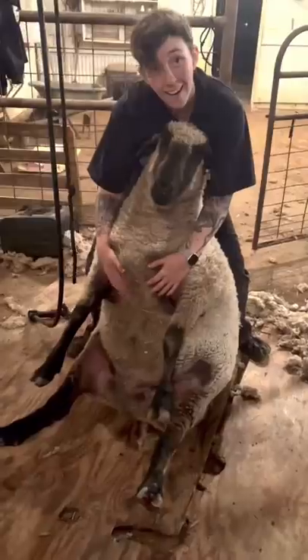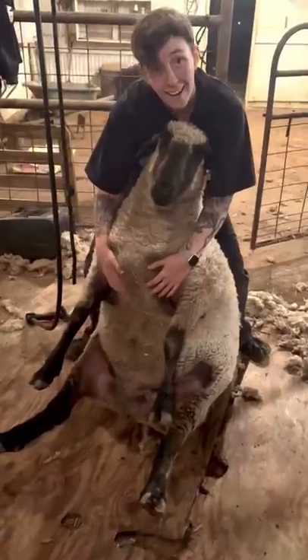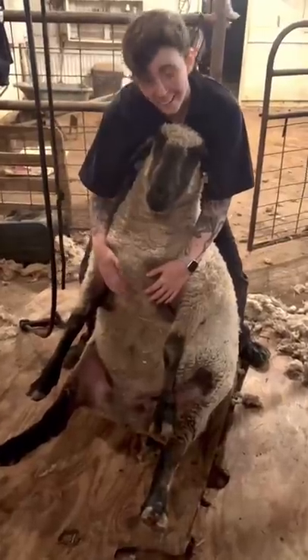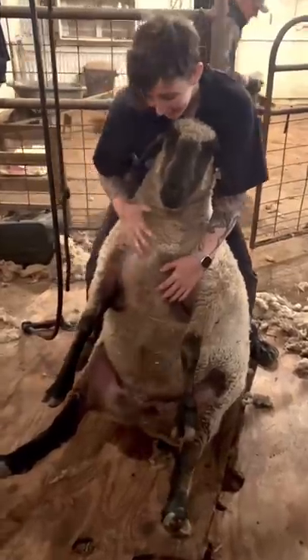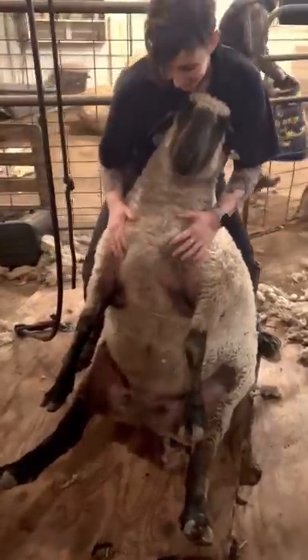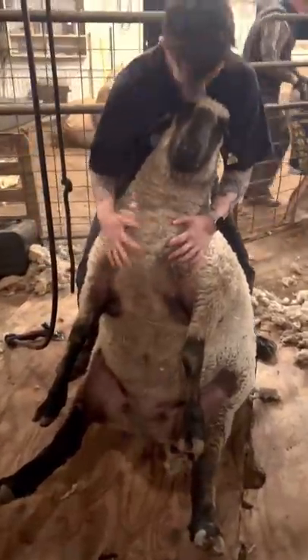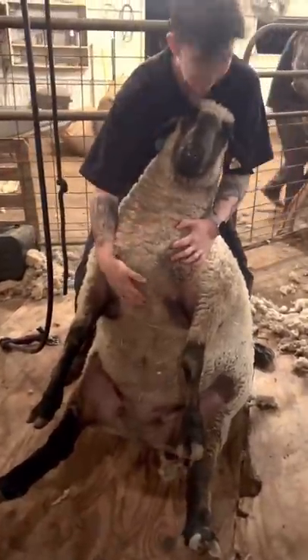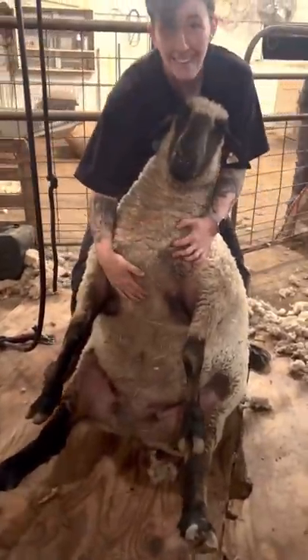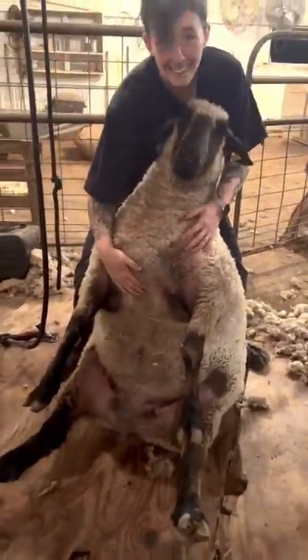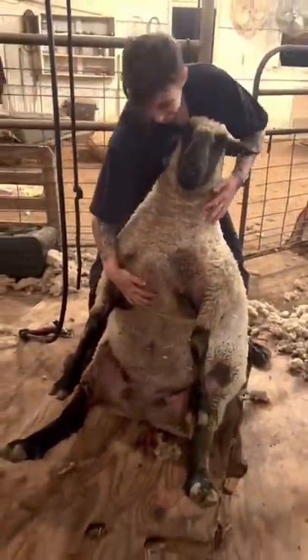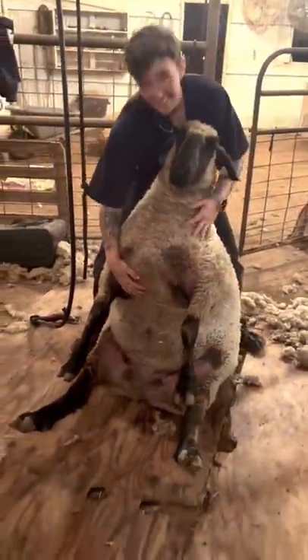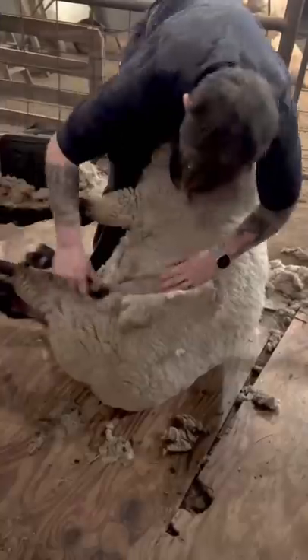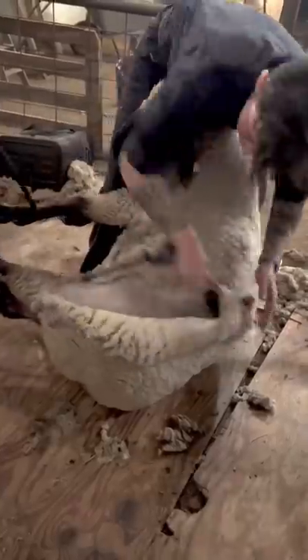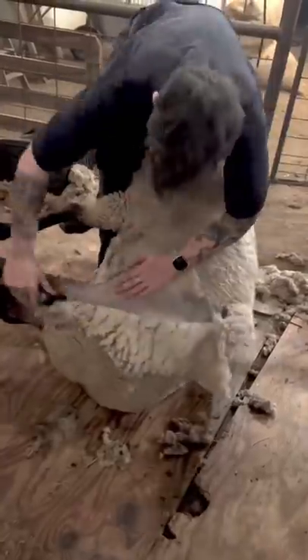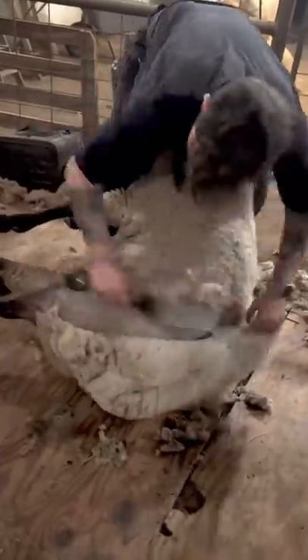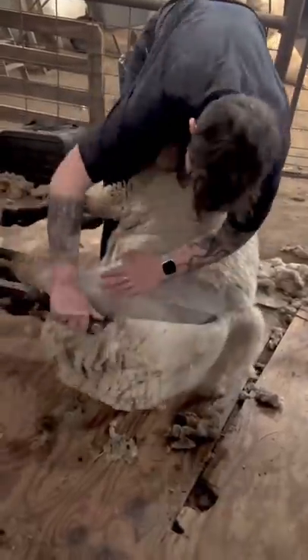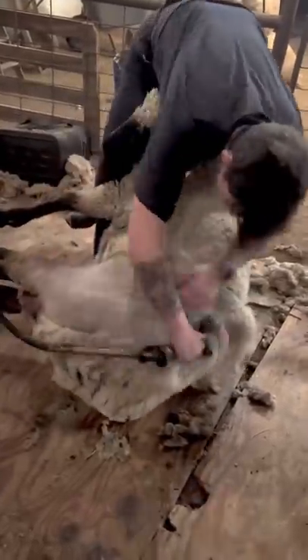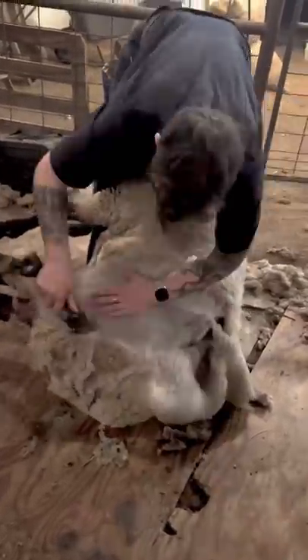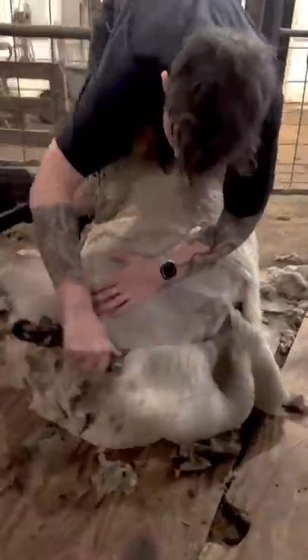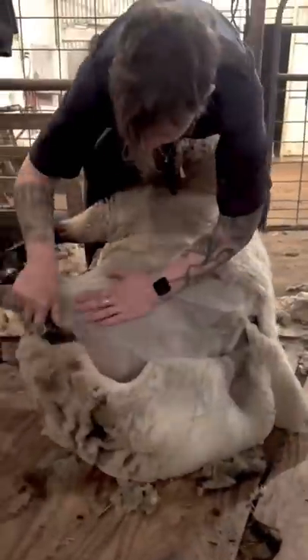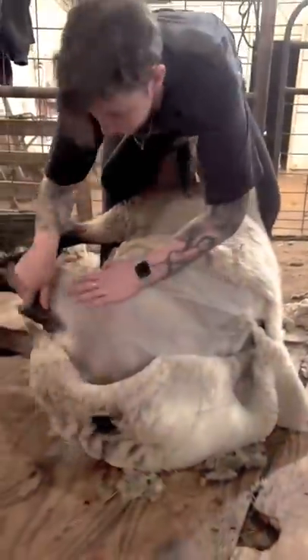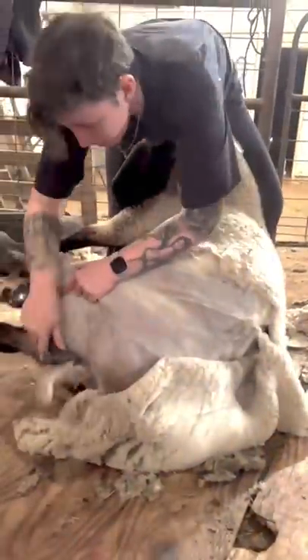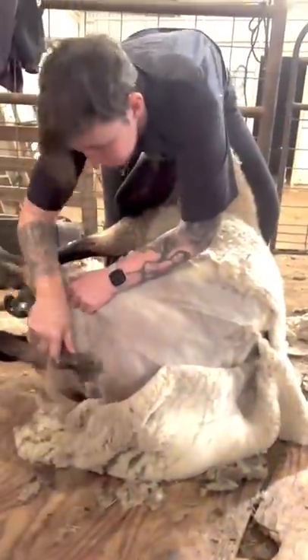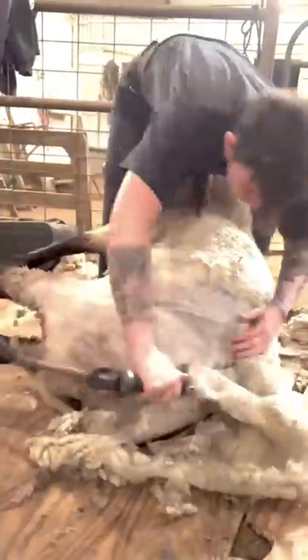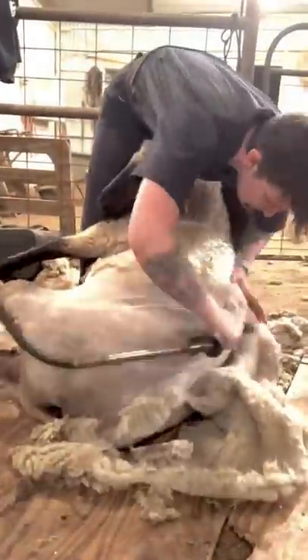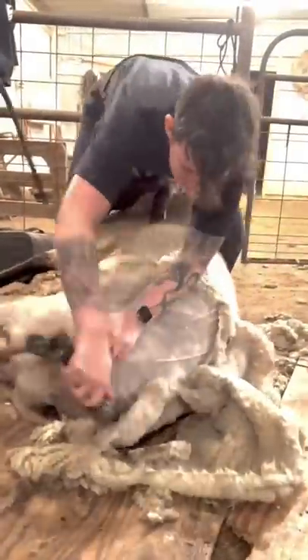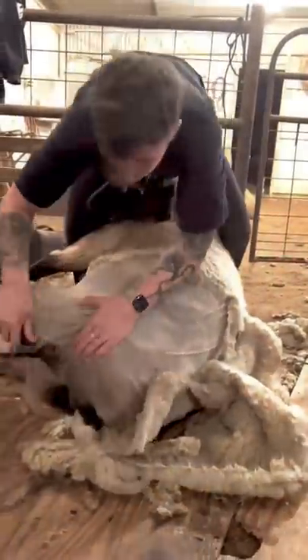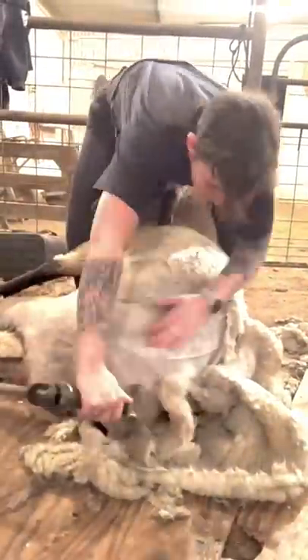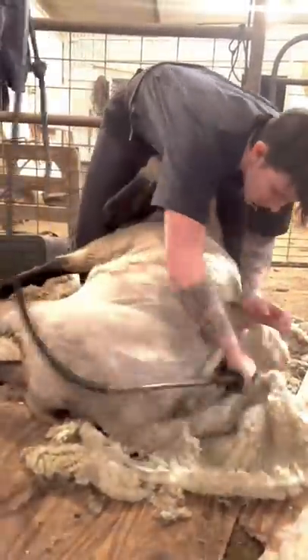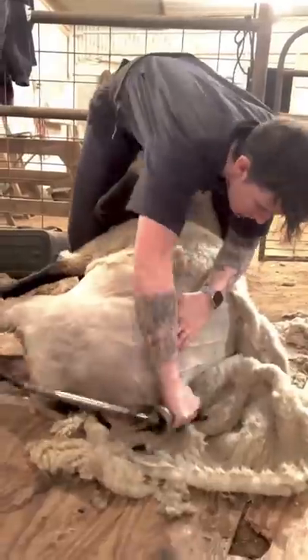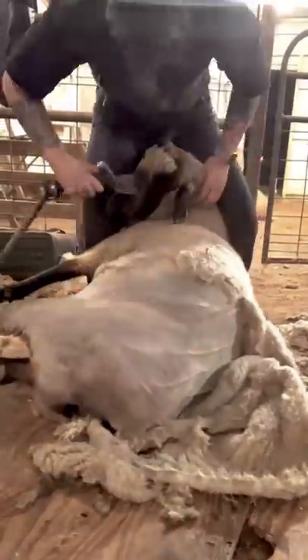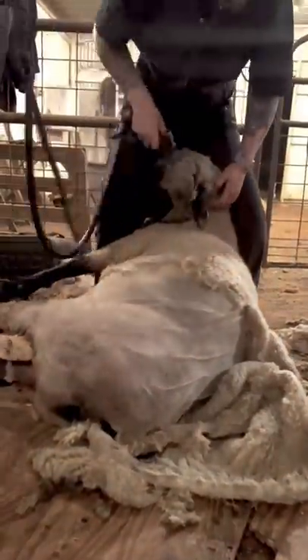Puller has always been a big girl, coming in at a whopping 250 pounds. For reference, I'm a buck 65, and the average for this breed is less than 200 pounds for ewes. 250 would be the size of a ram.